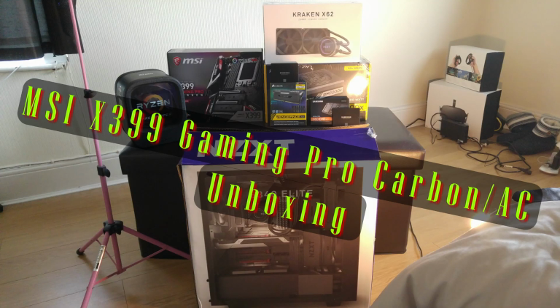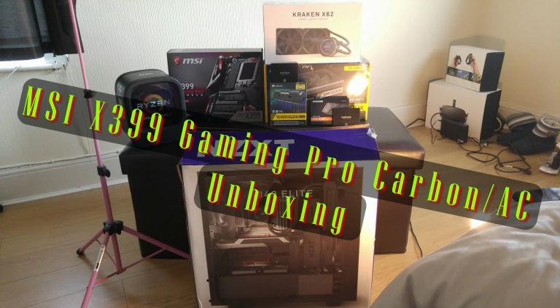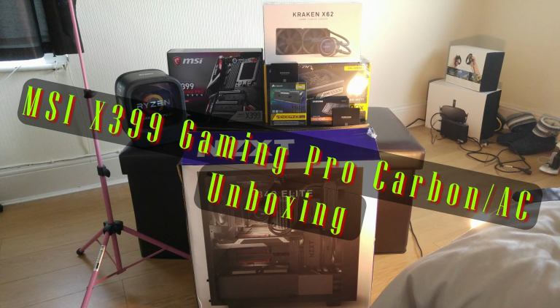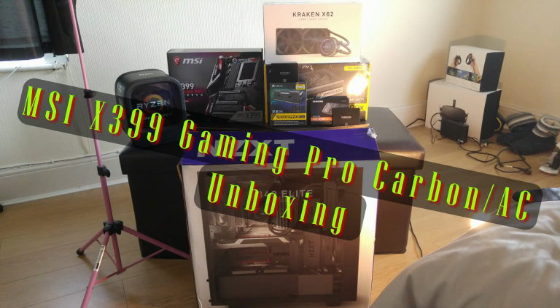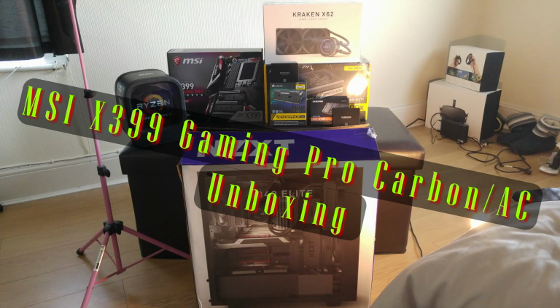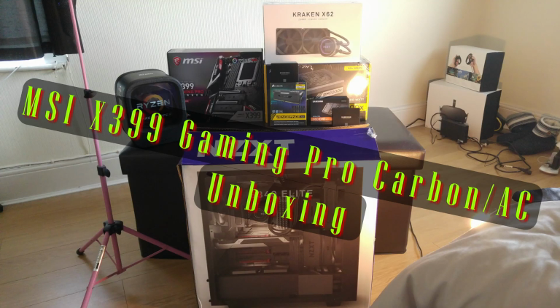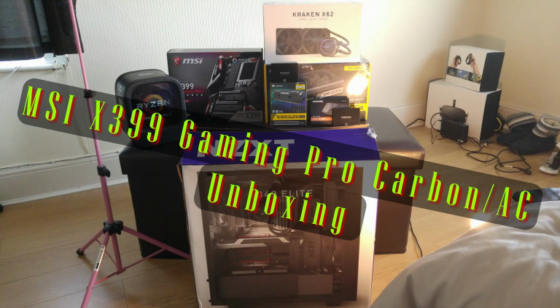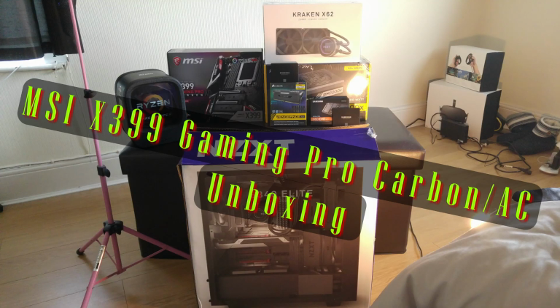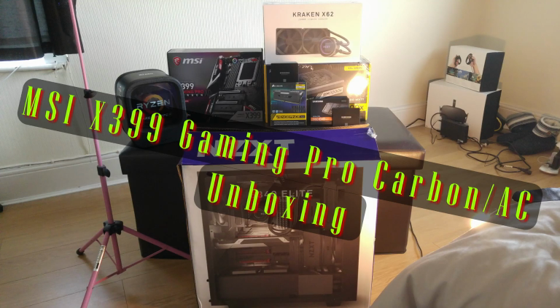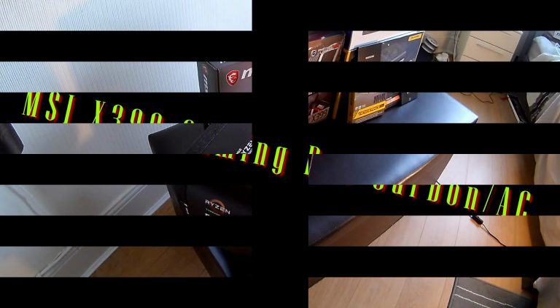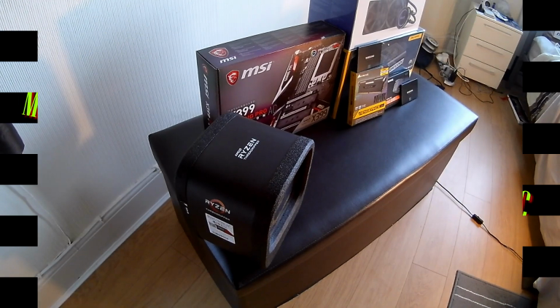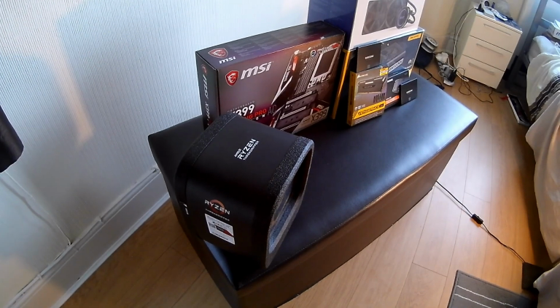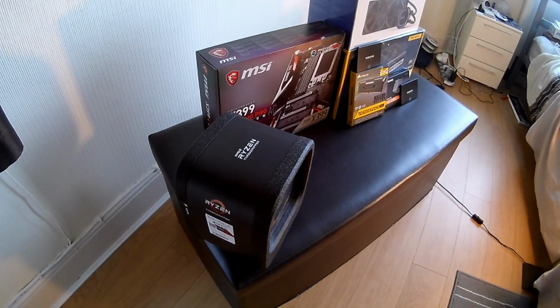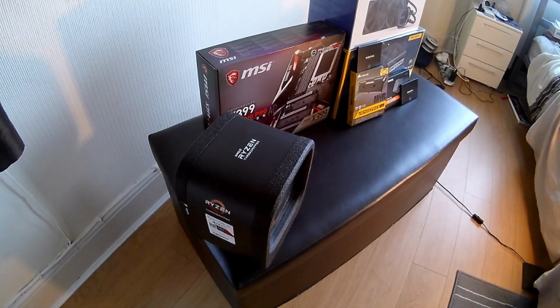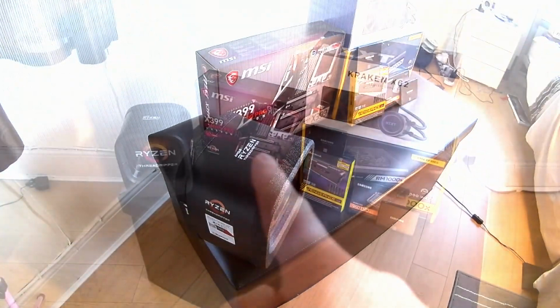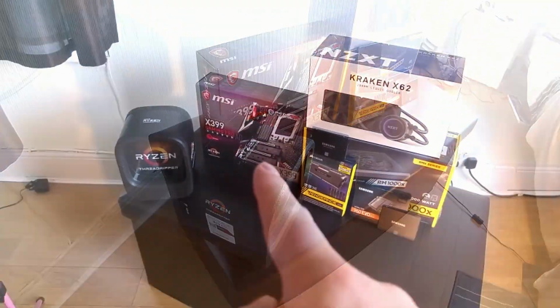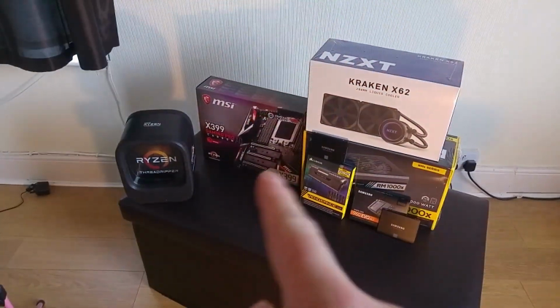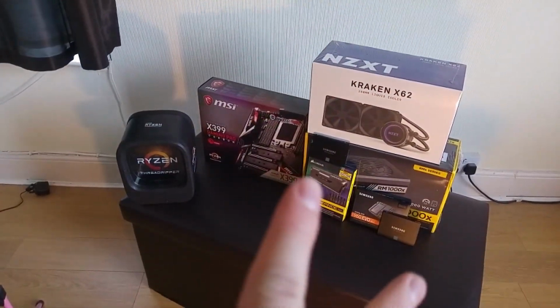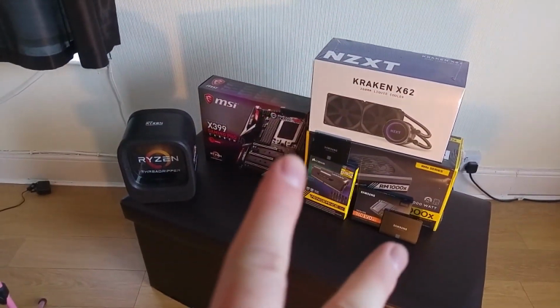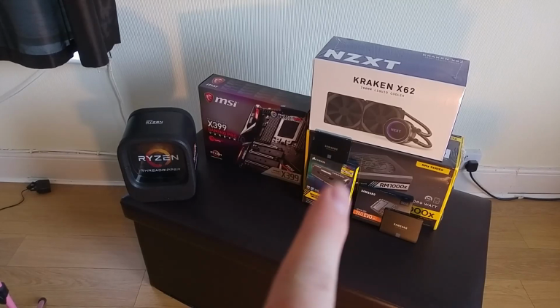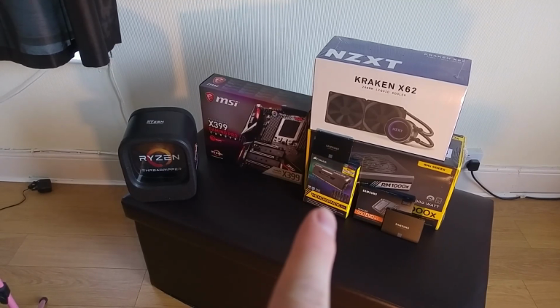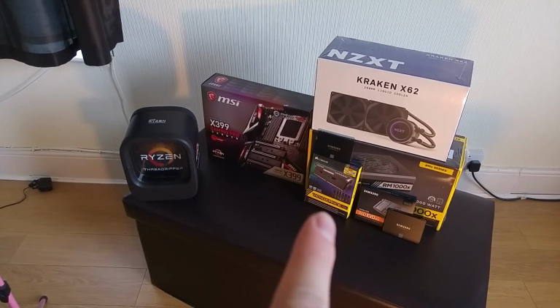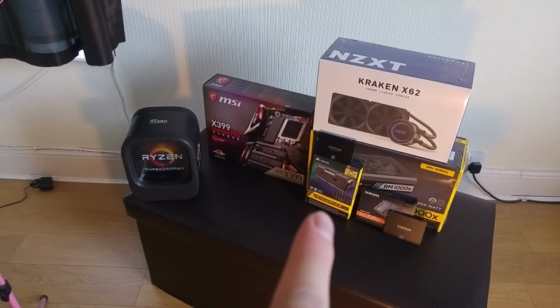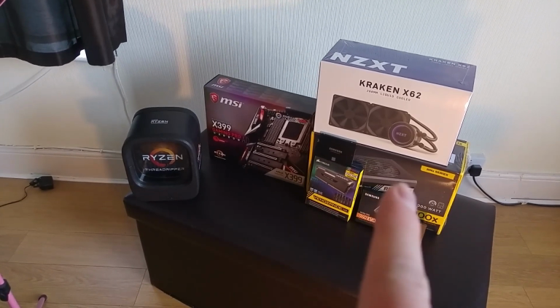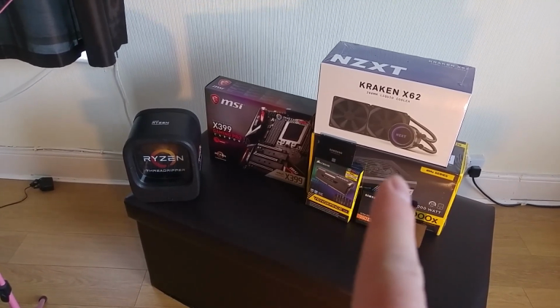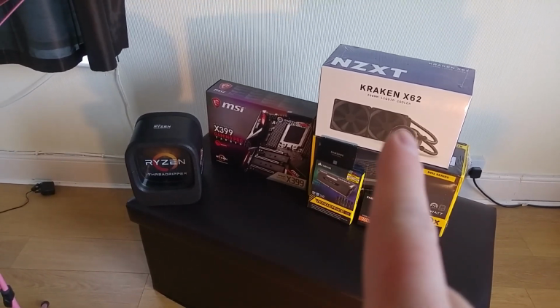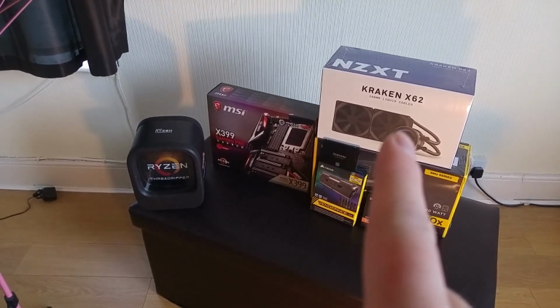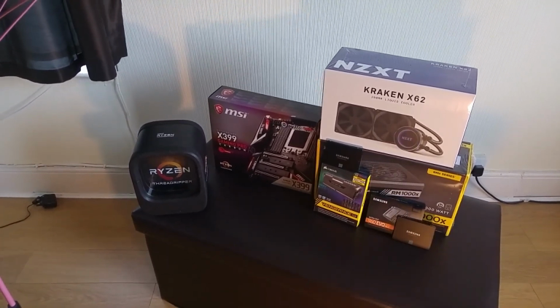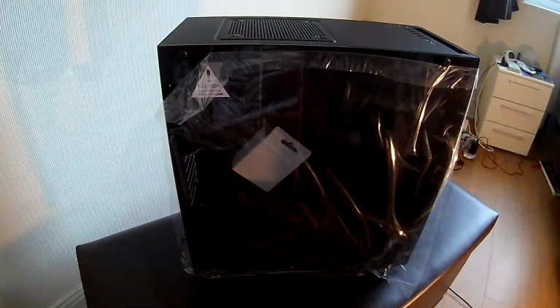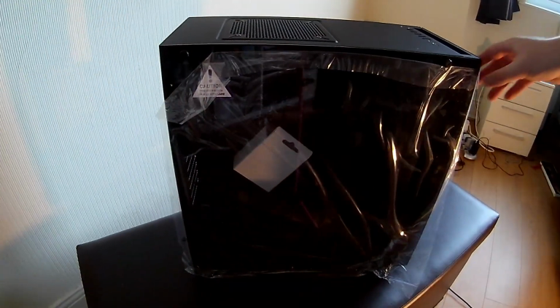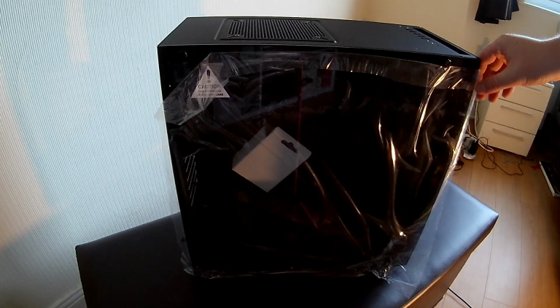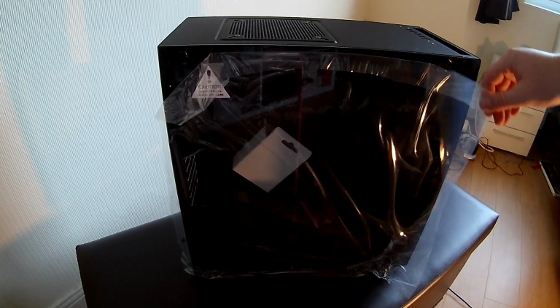Here's the unboxing of the X399 MSI Gaming Pro Carbon AC motherboard. We've got the Ryzen CPU — that's the 1920X — the MSI motherboard, our RGB Vengeance RAM, our power supply, our Kraken X62, and our SSDs.